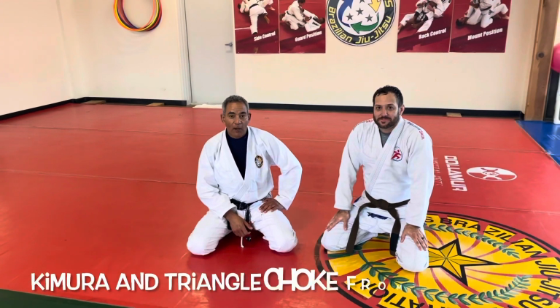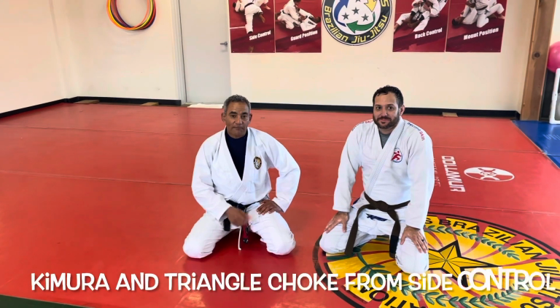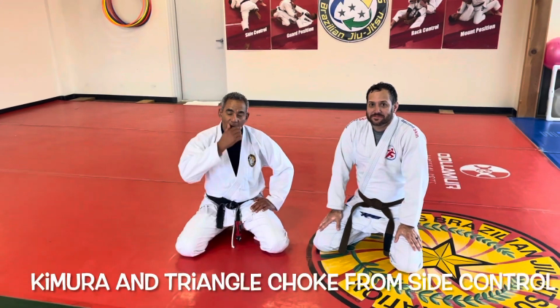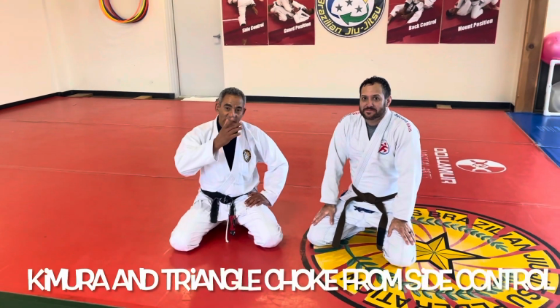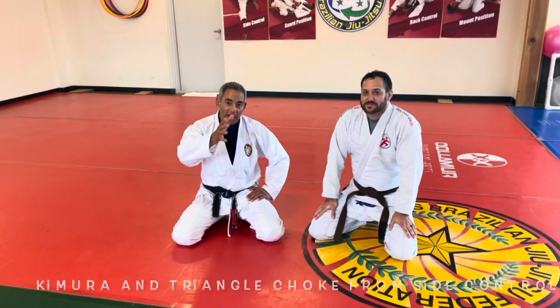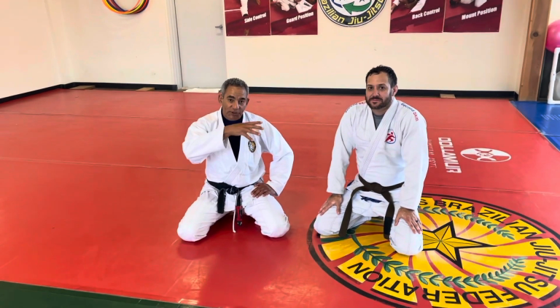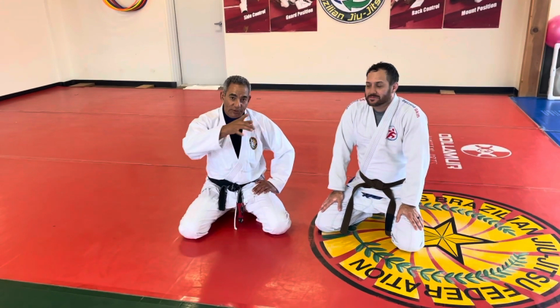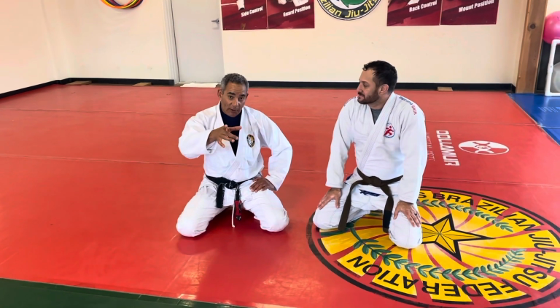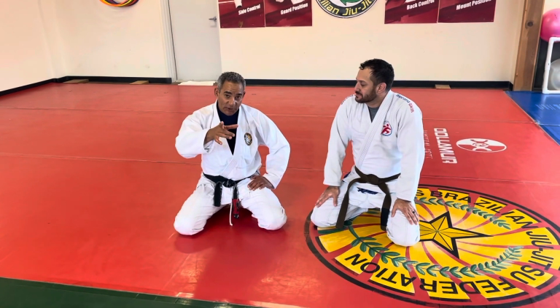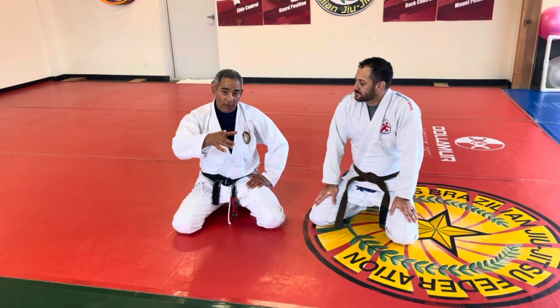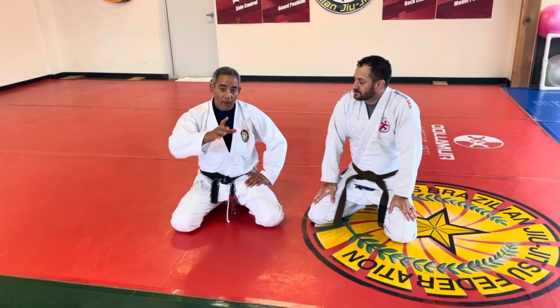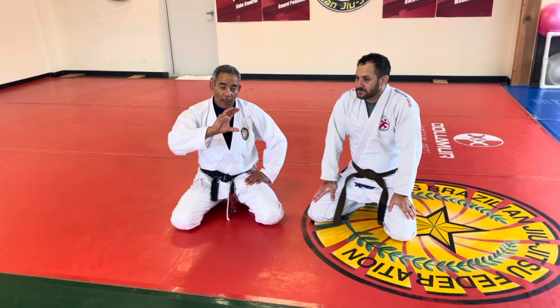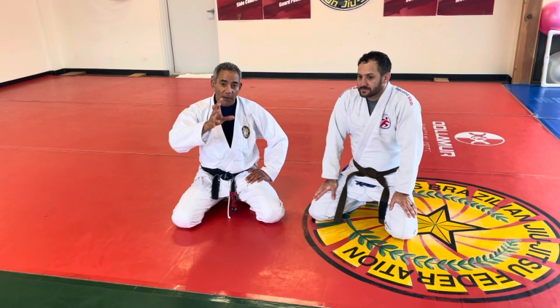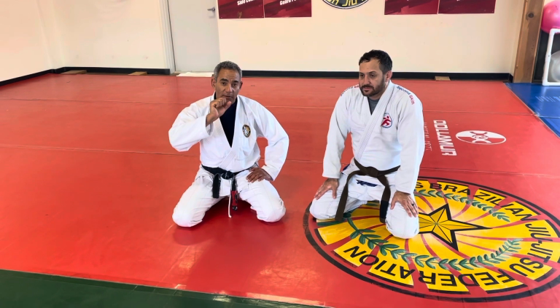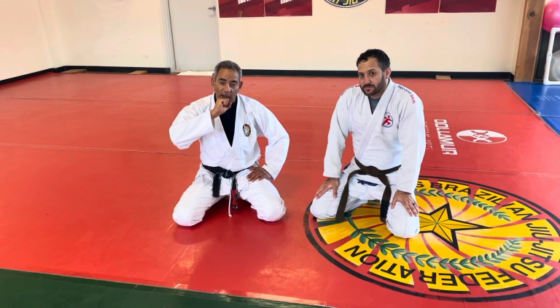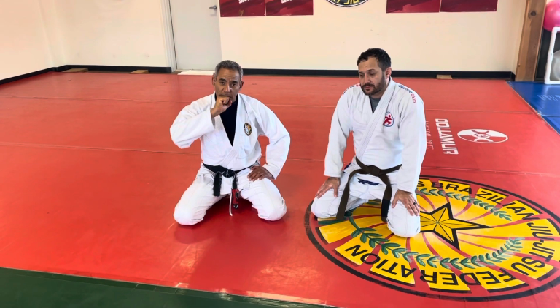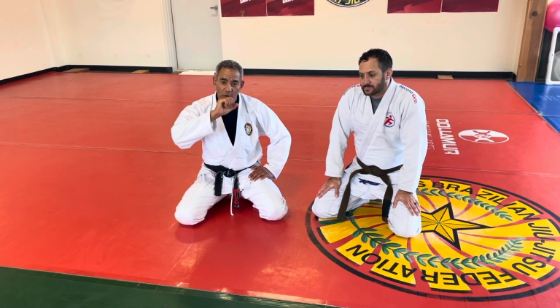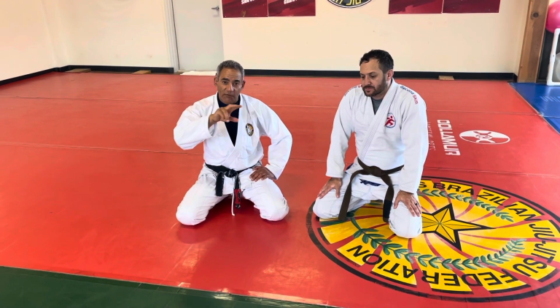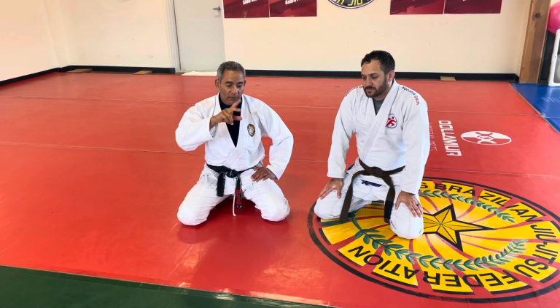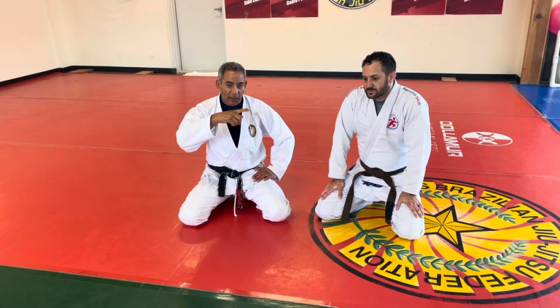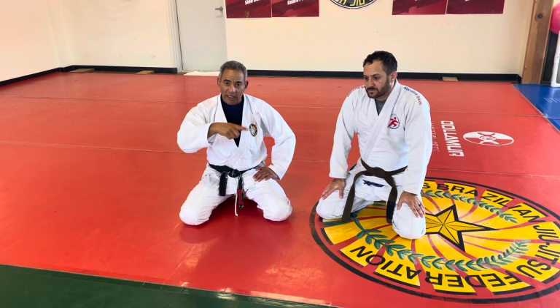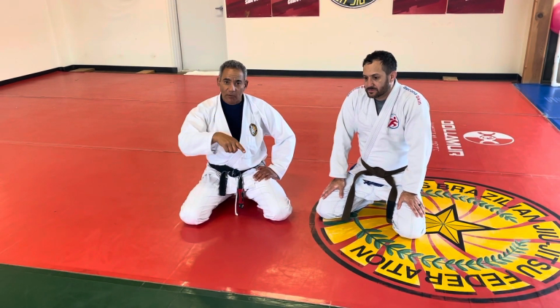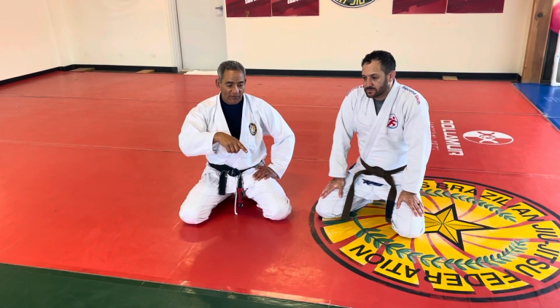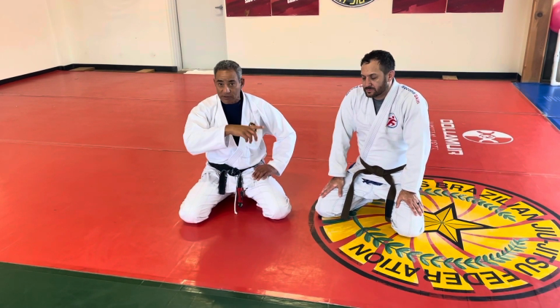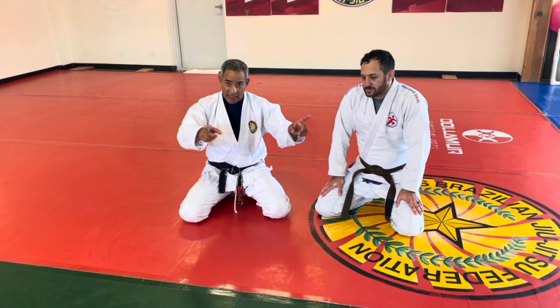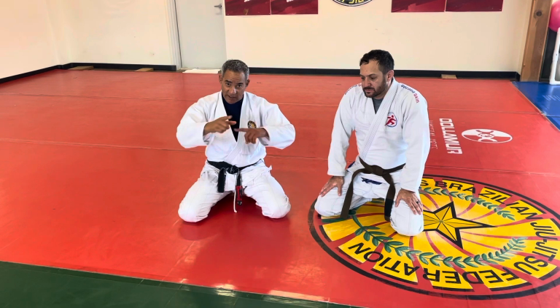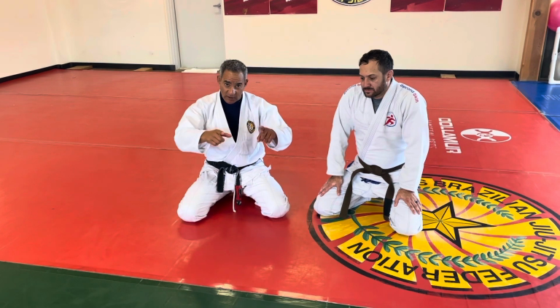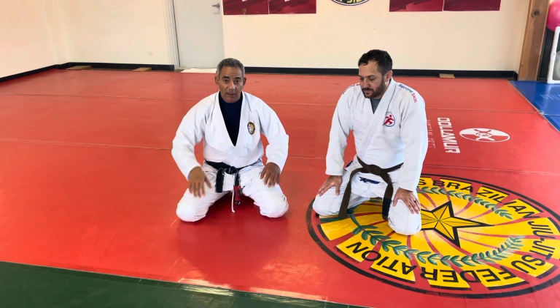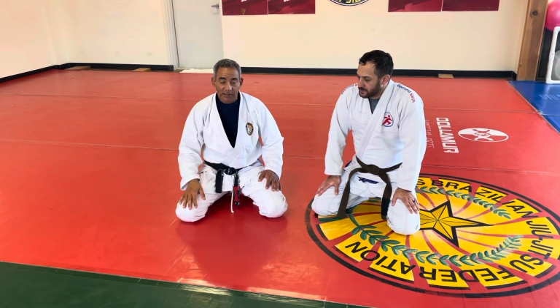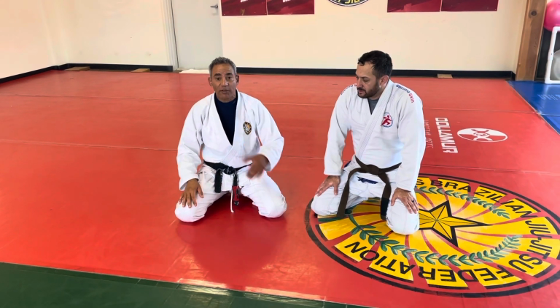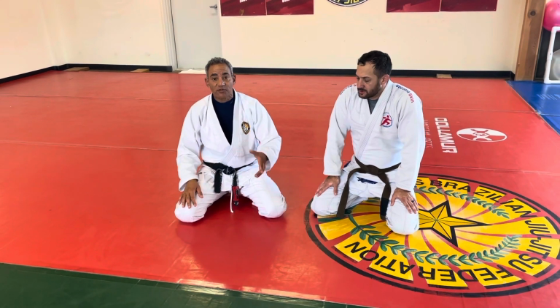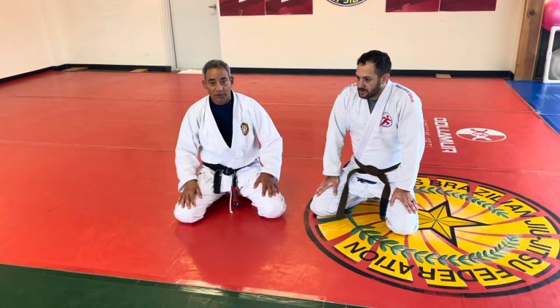Jesse and I are going to show you another way to submit from the Kimura game whenever you connect with the half guard. This time we're going to see the triangle choke.